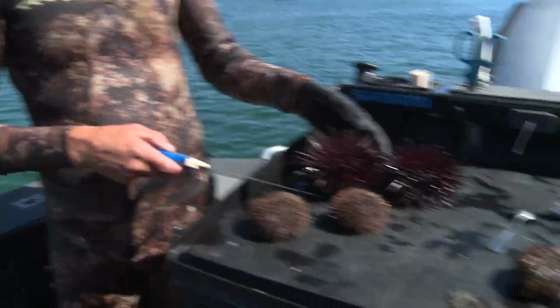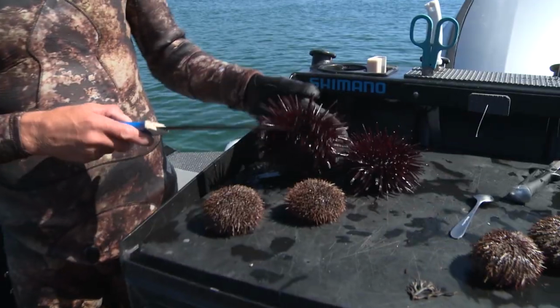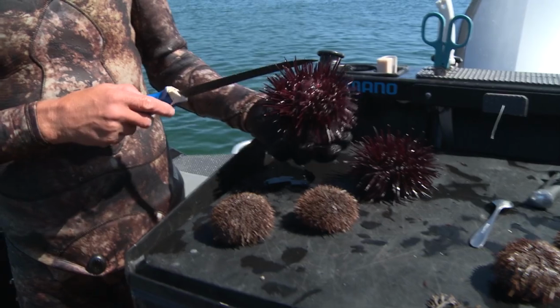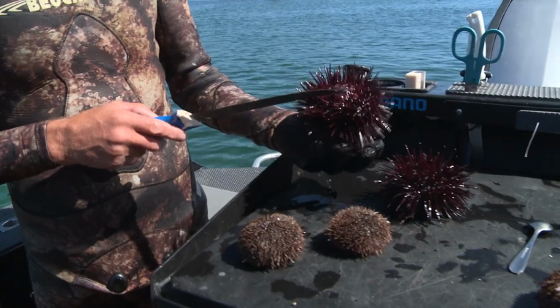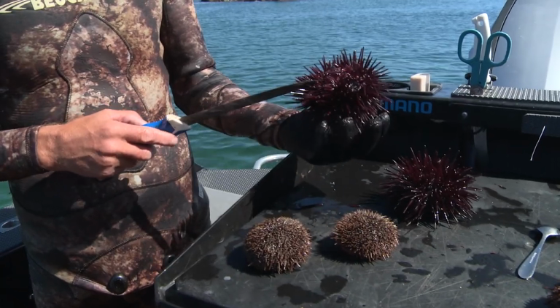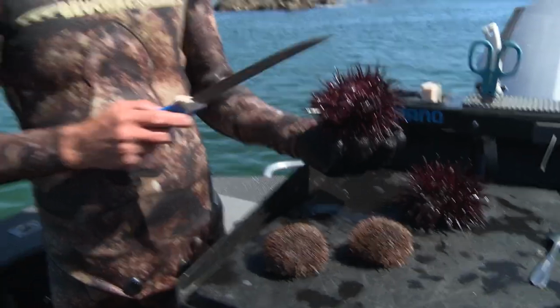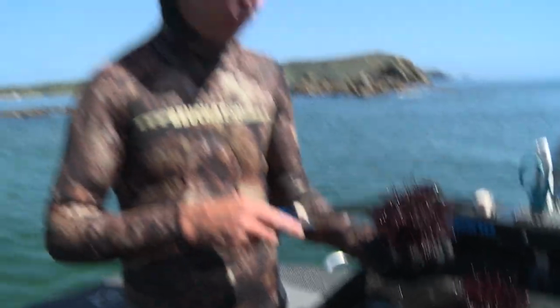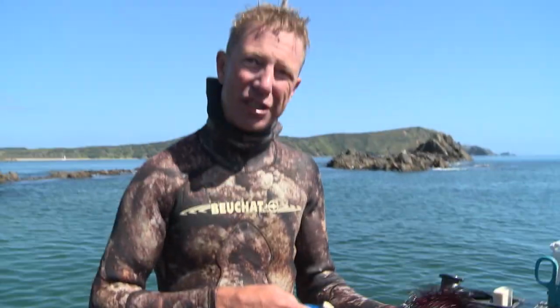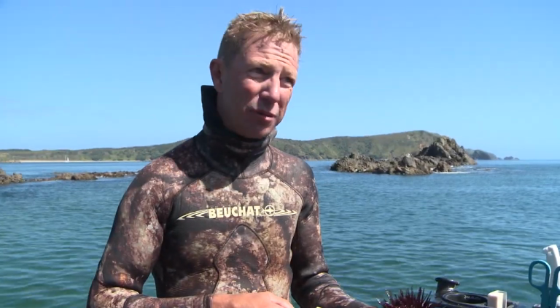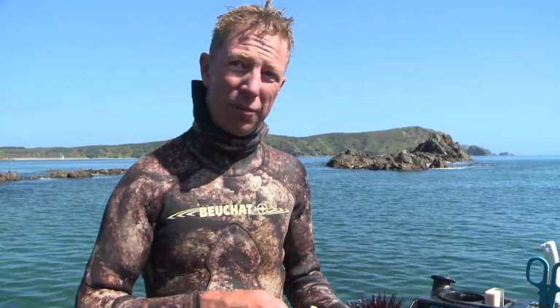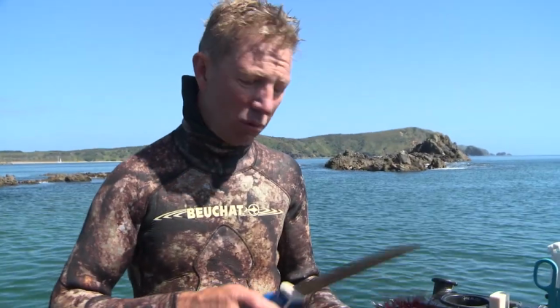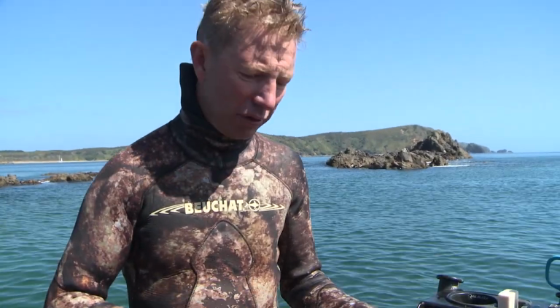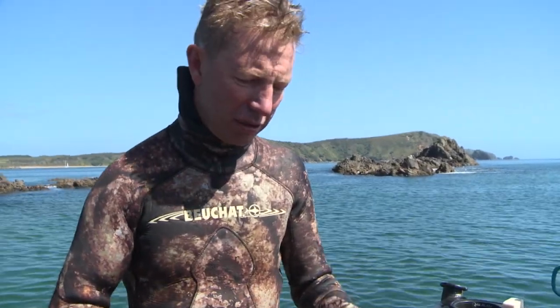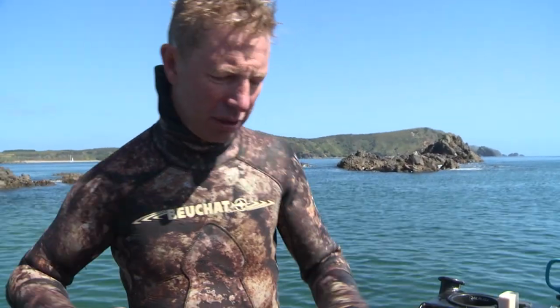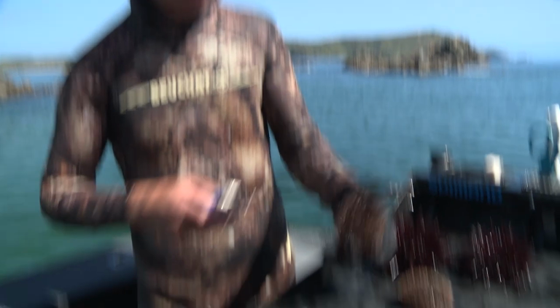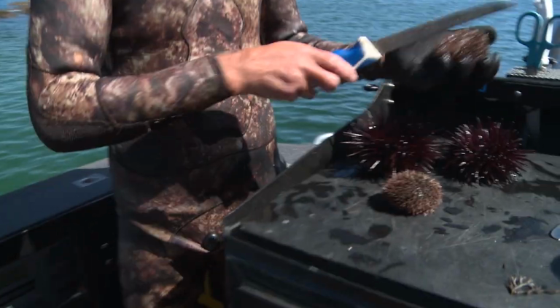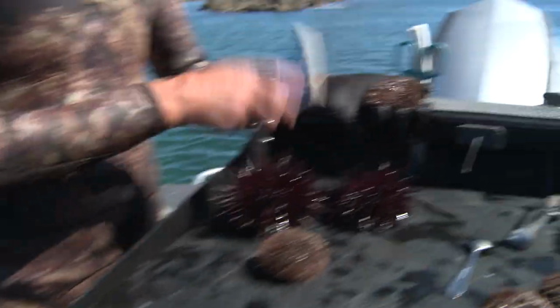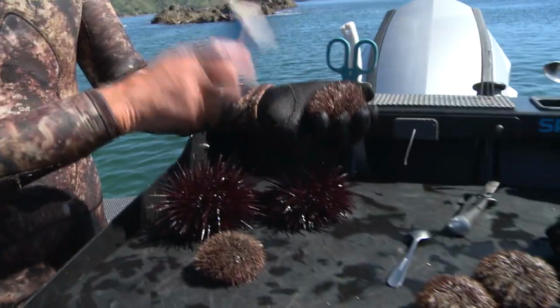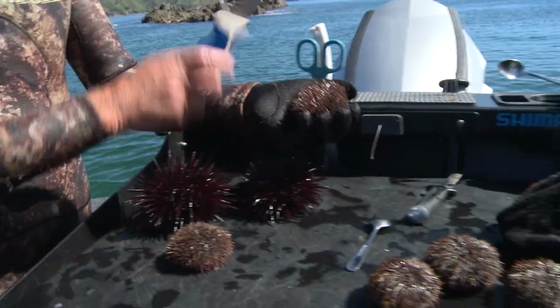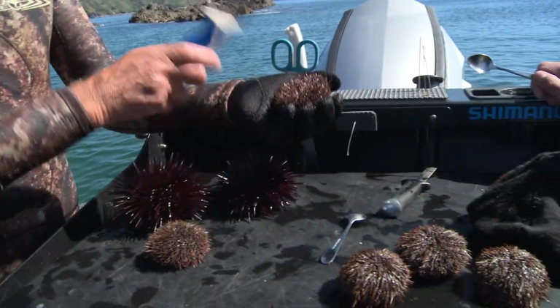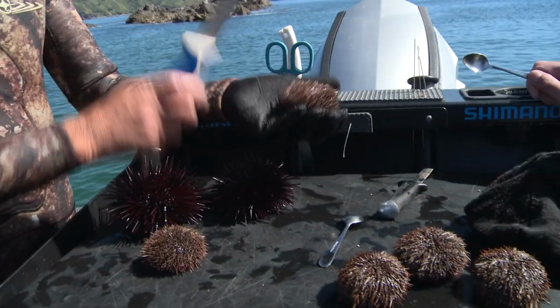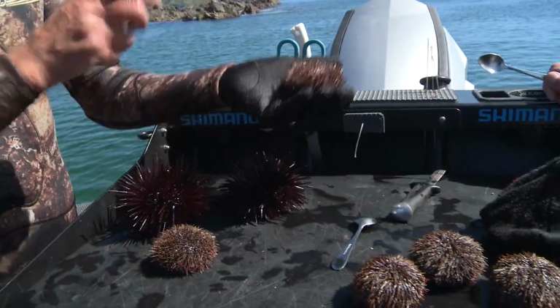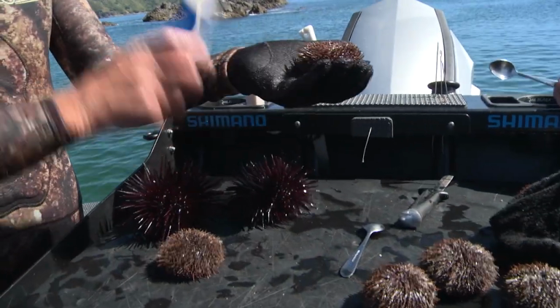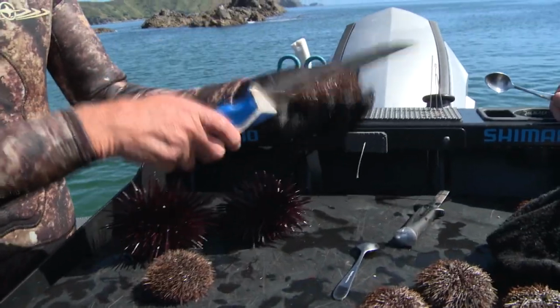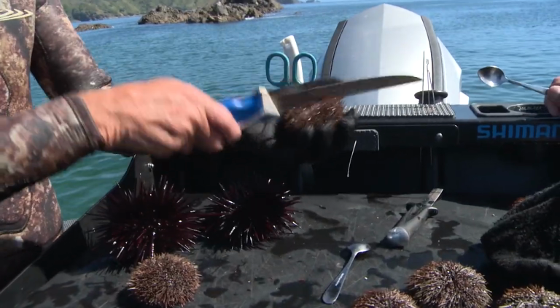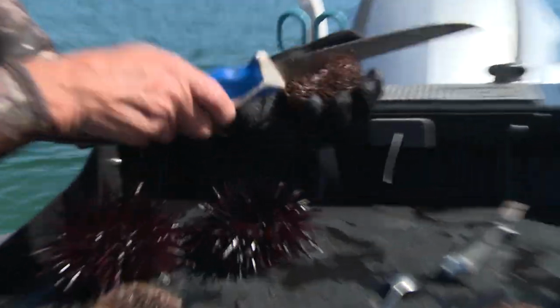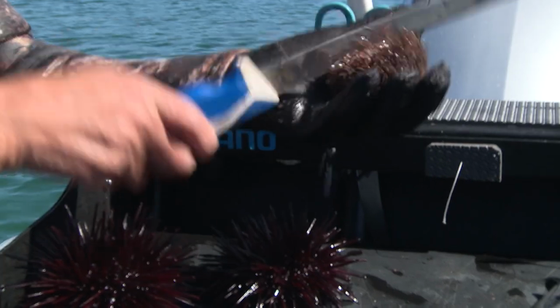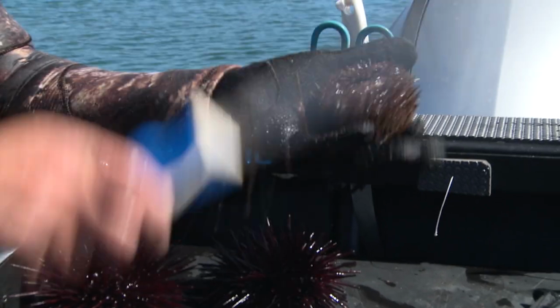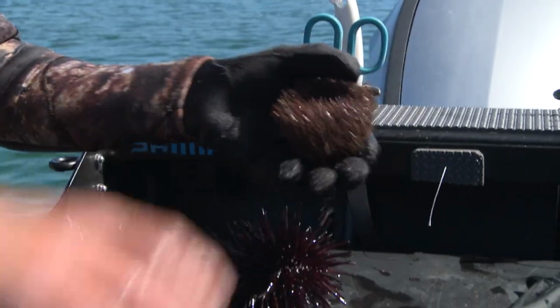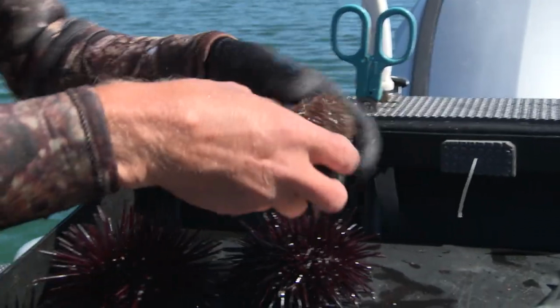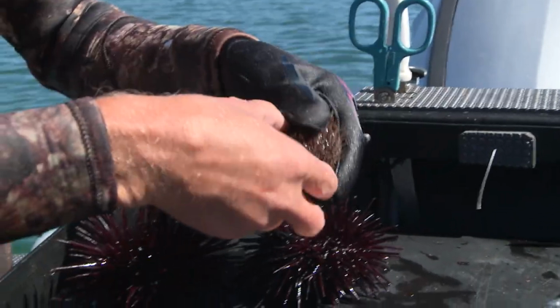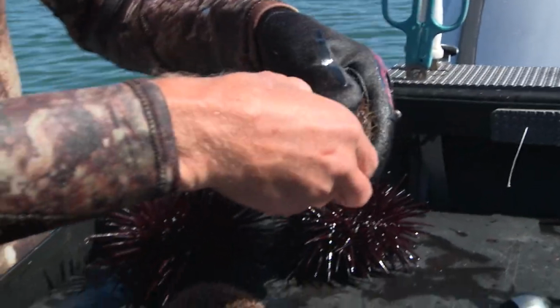Now these guys here with the longer spines, a lot of people know you can actually eat them as well. But they look quite different on the inside, so we're just going to take a look here. The back of a knife is really good just to make a line, crack, open them up.